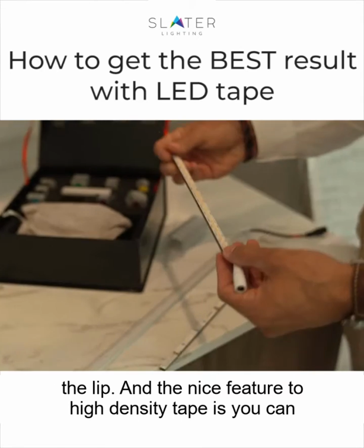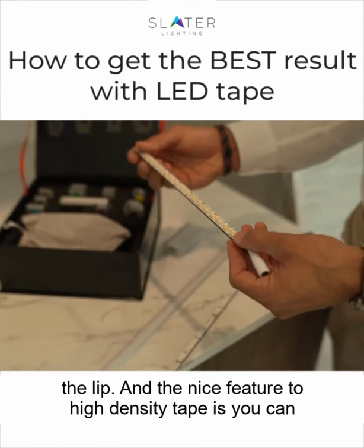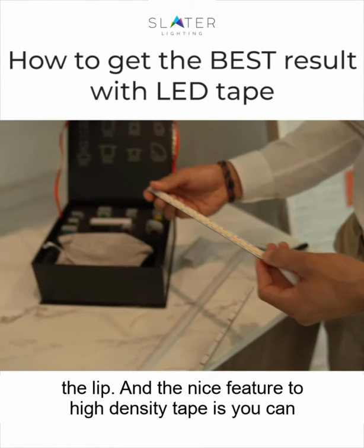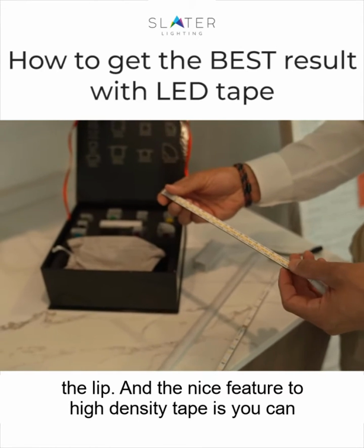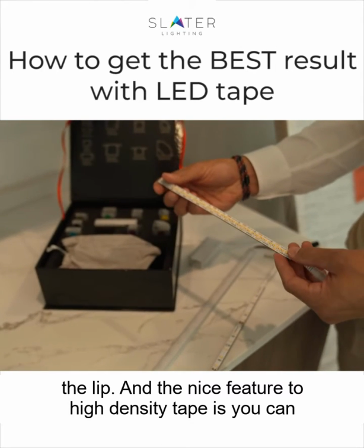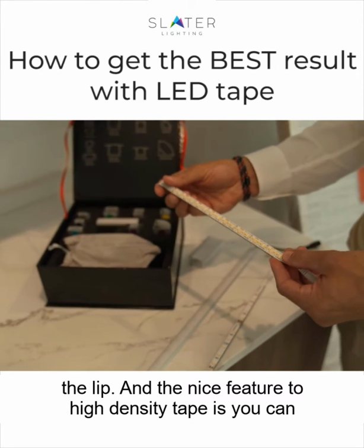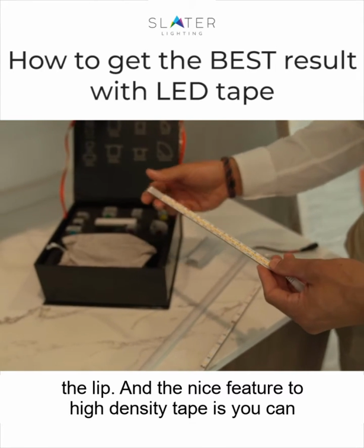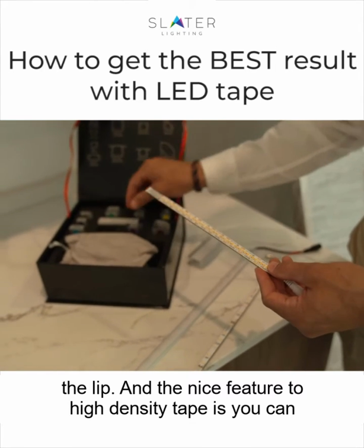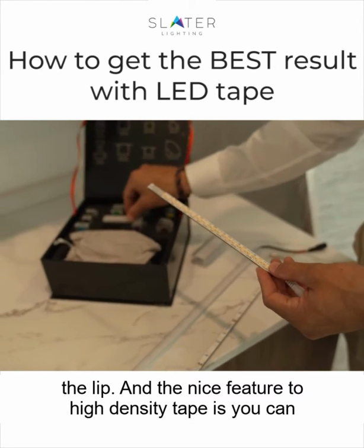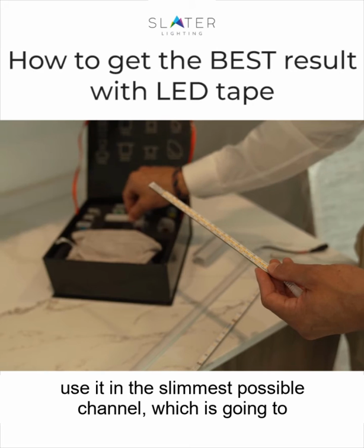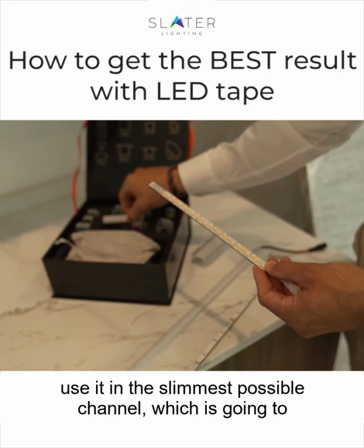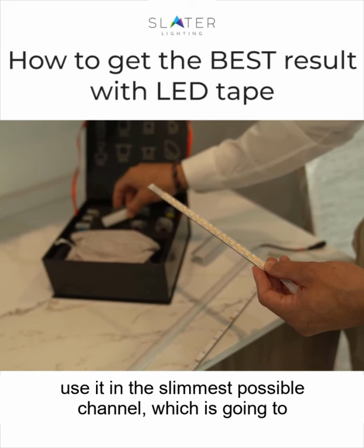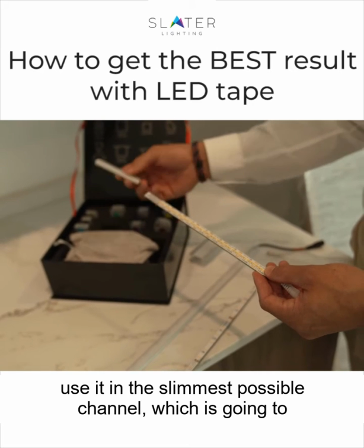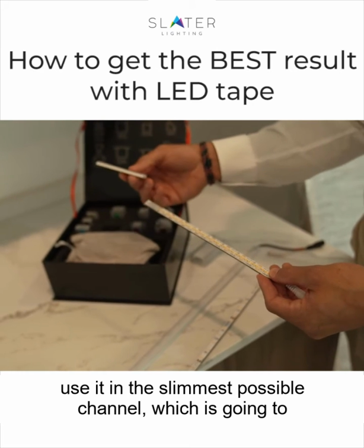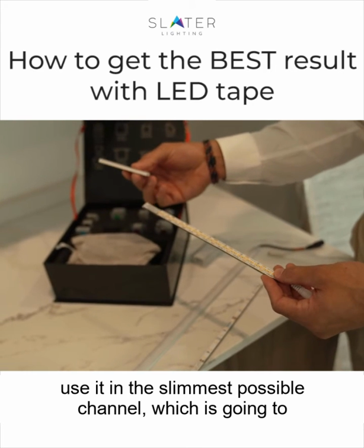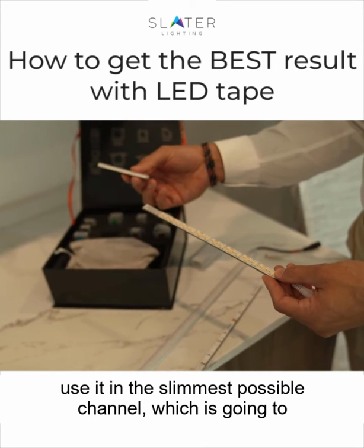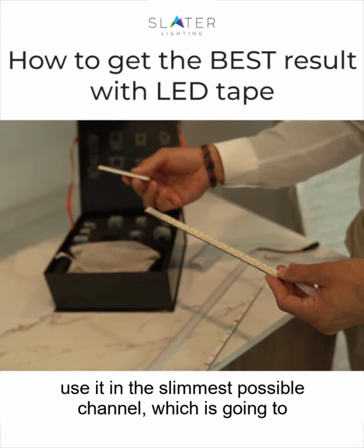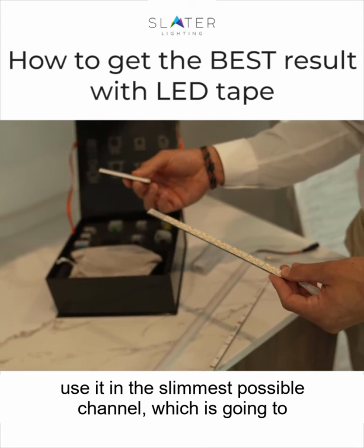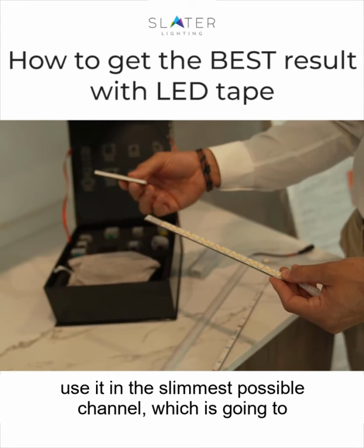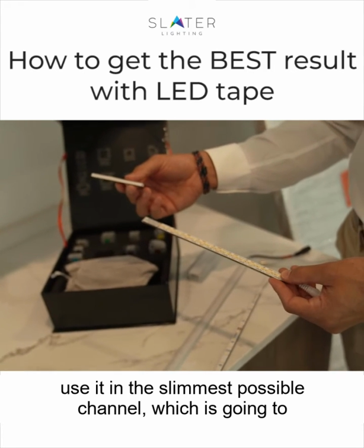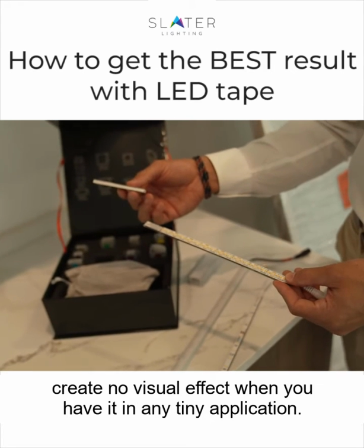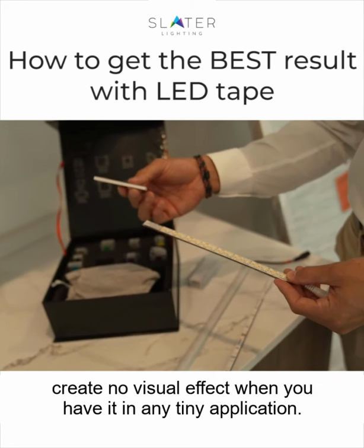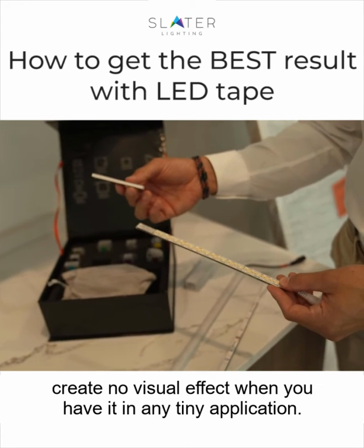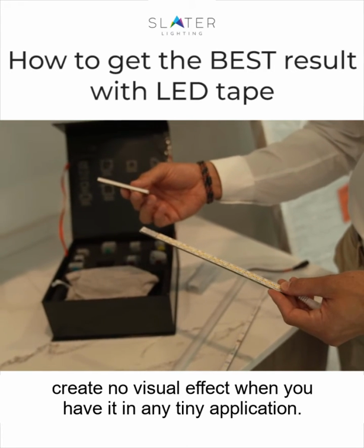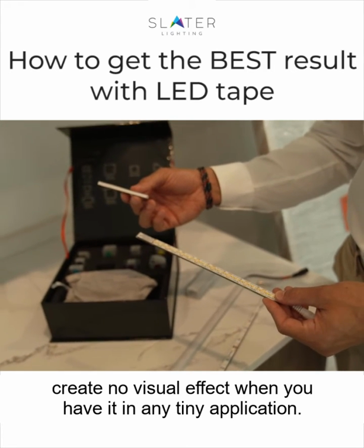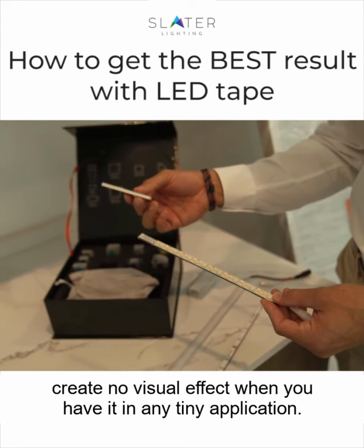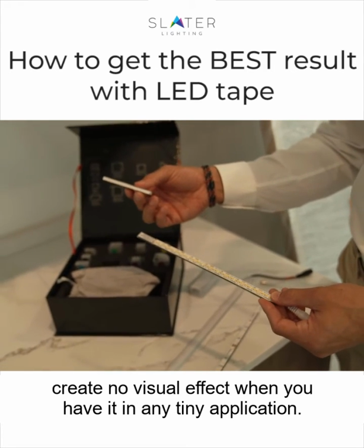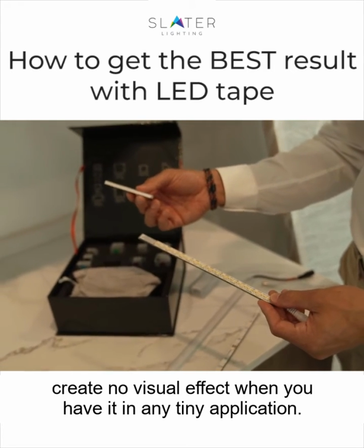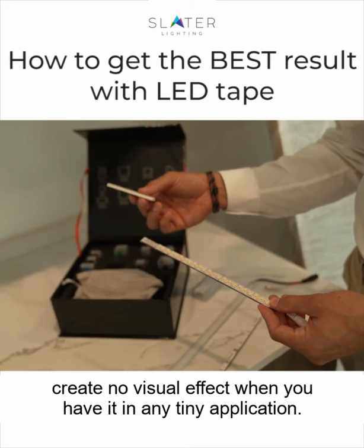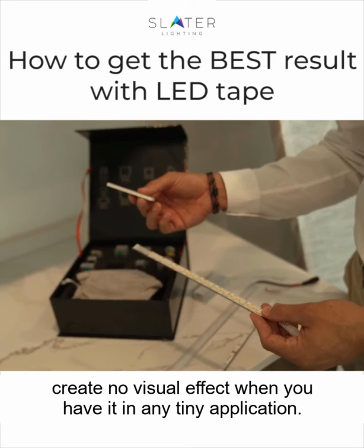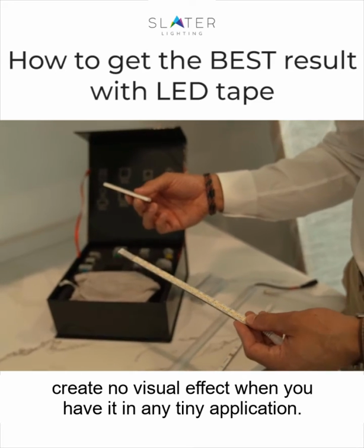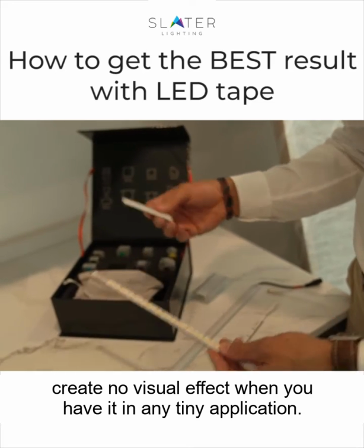The nice feature of high-density tape is you can use it in the slimmest possible channel, which is going to create no visual effect when you have it in any tiny application.